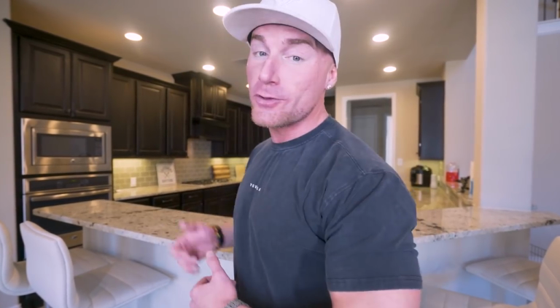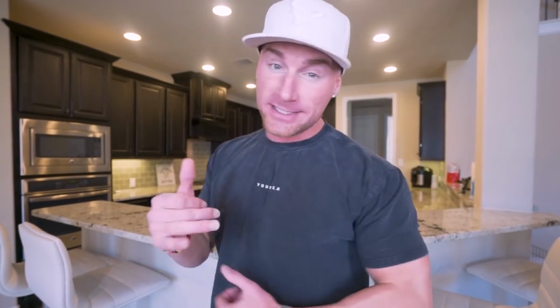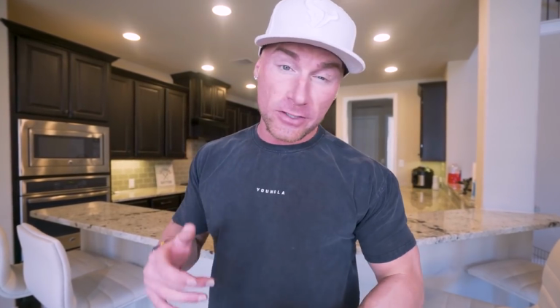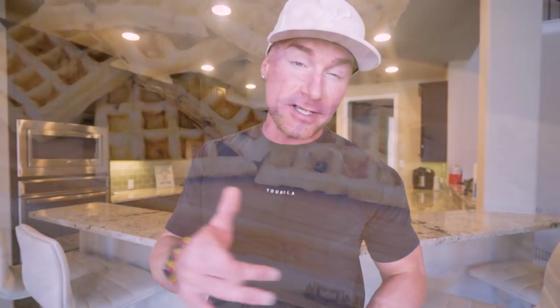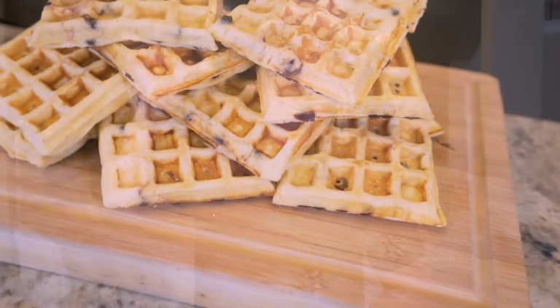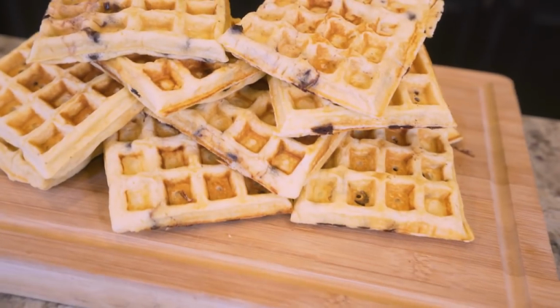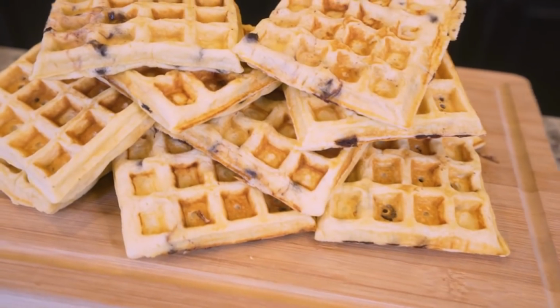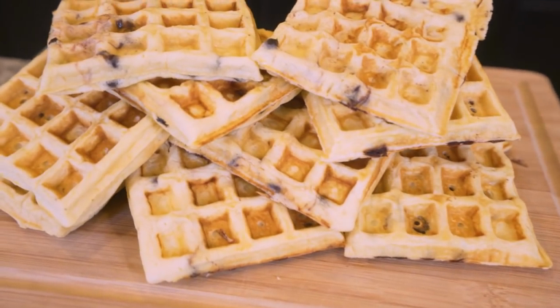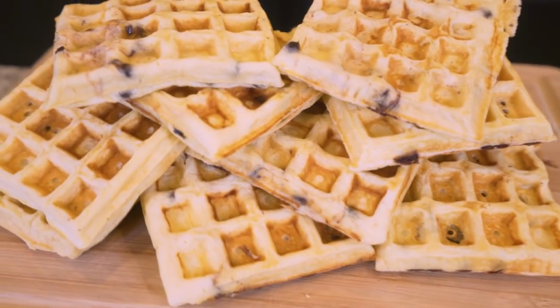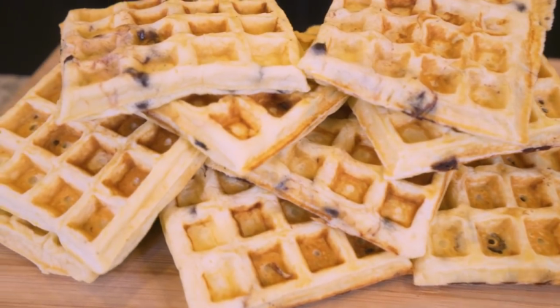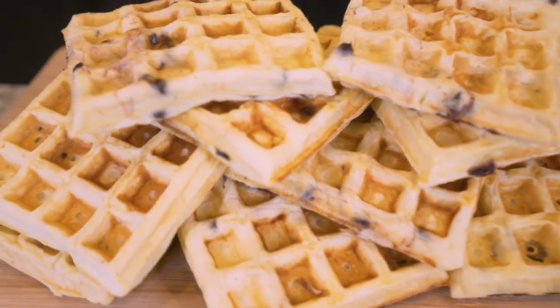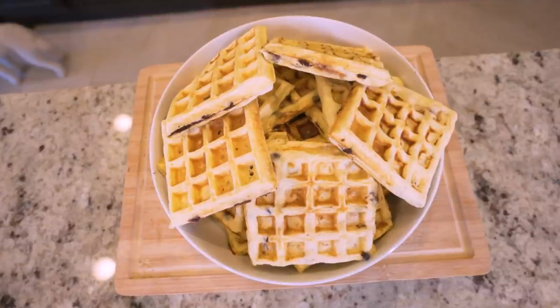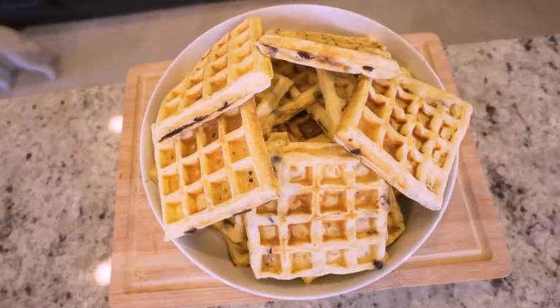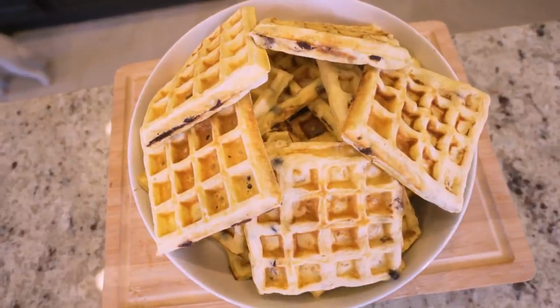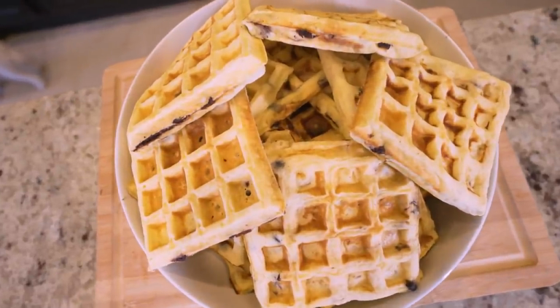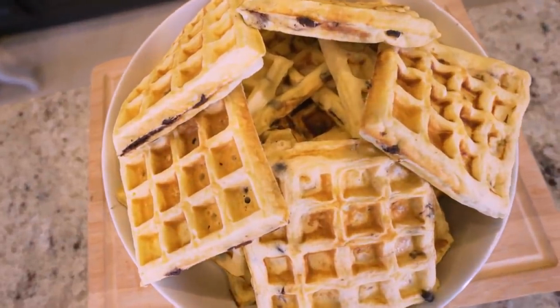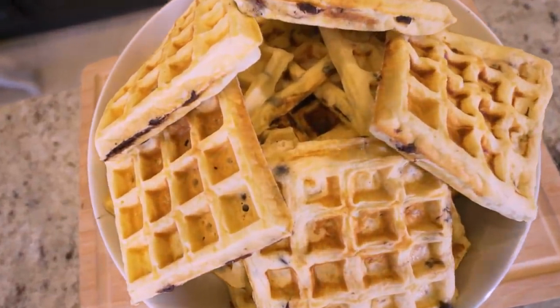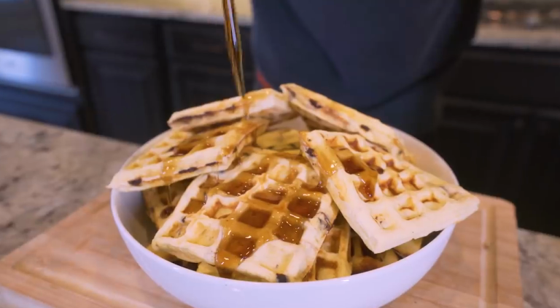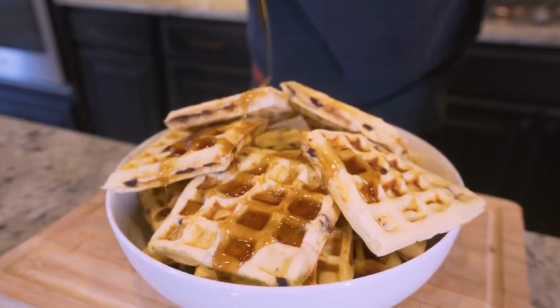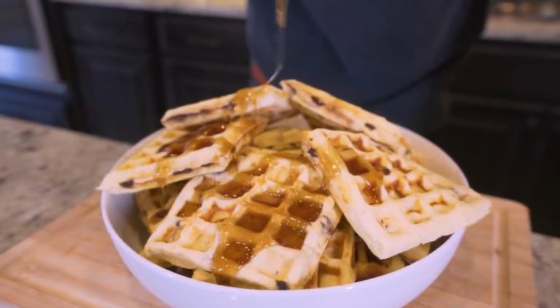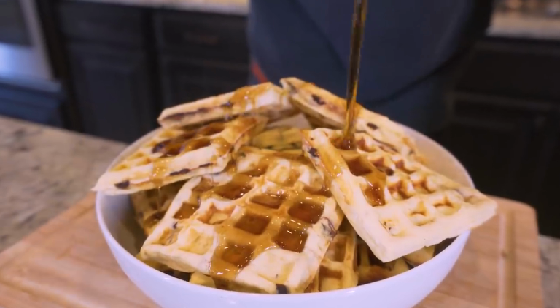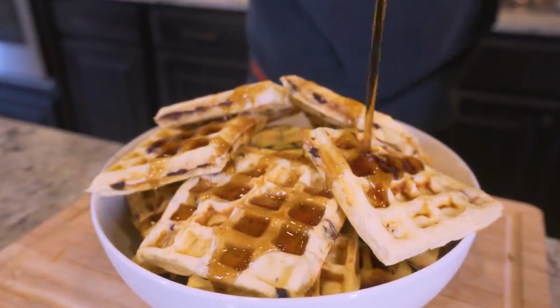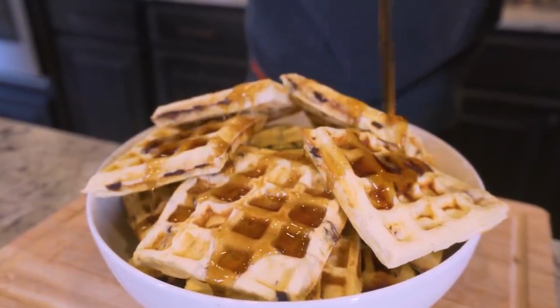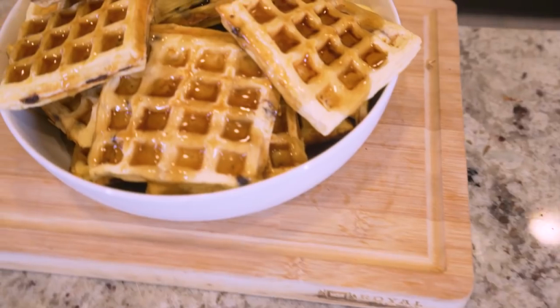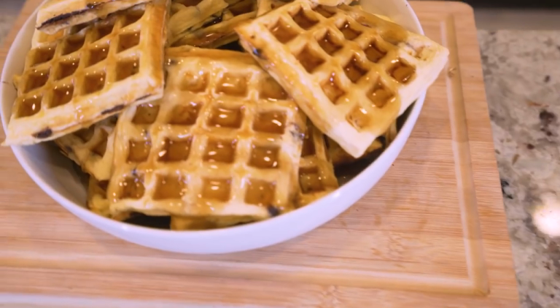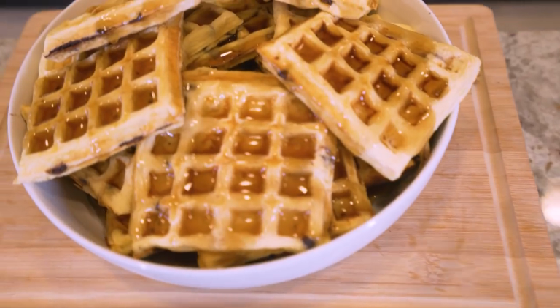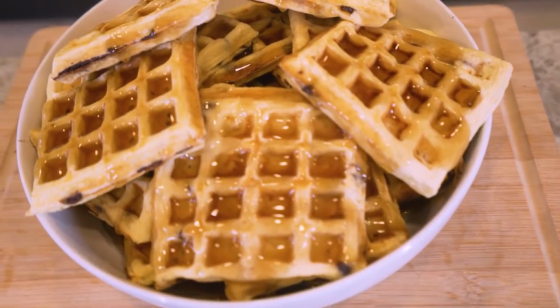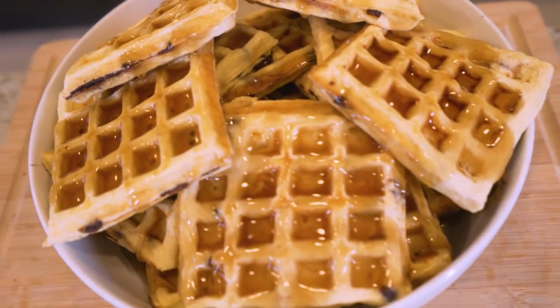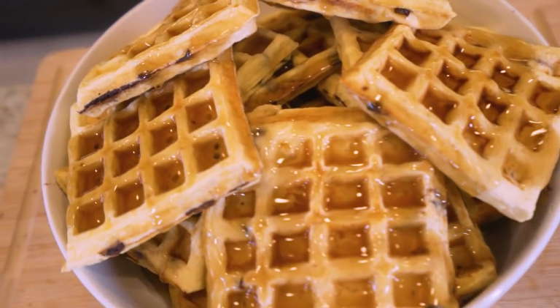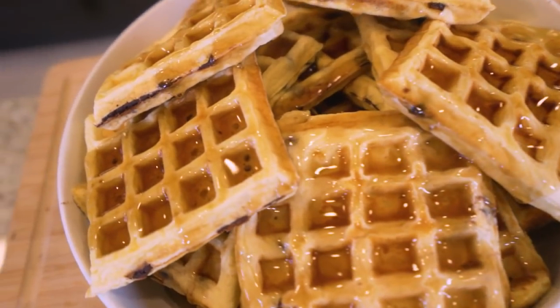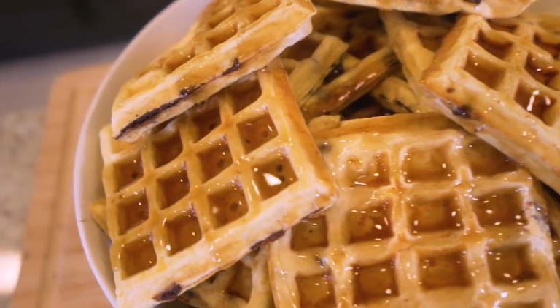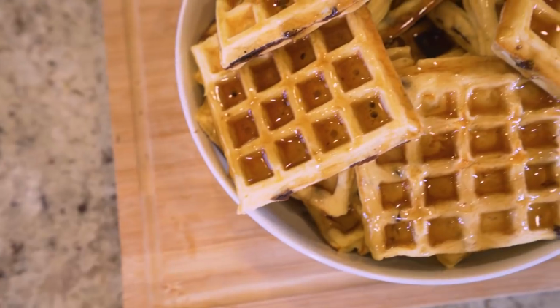Don't worry, because today's video I'm going to show you how to make anabolic high protein chocolate chip waffles for the entire week. Not only are these absolutely delicious, we can have the entire week mapped out in under 20 minutes. If eating egg whites and spinach for breakfast has been turning your stomach, then perhaps you should give this recipe a try.